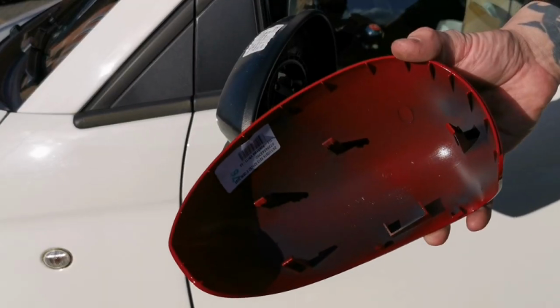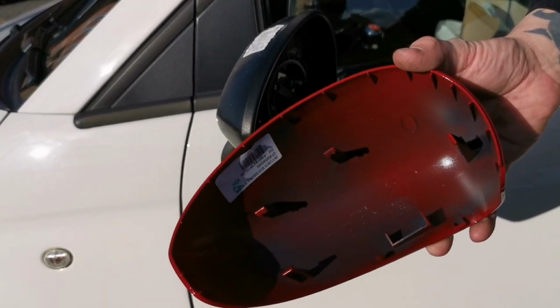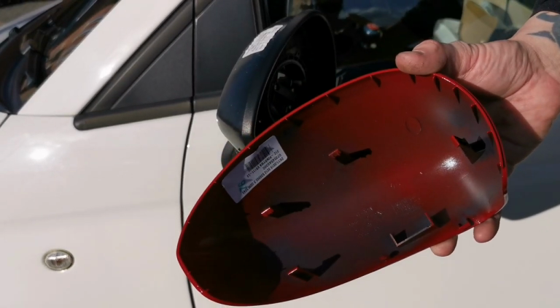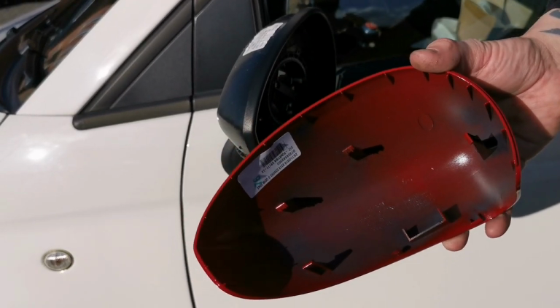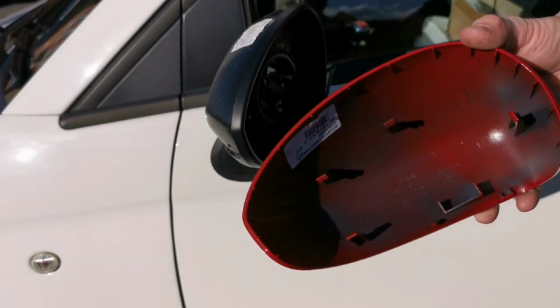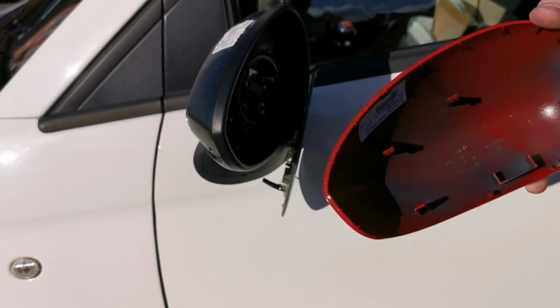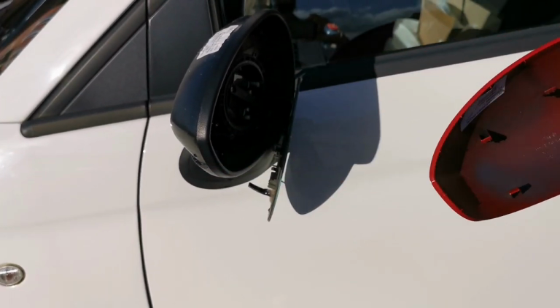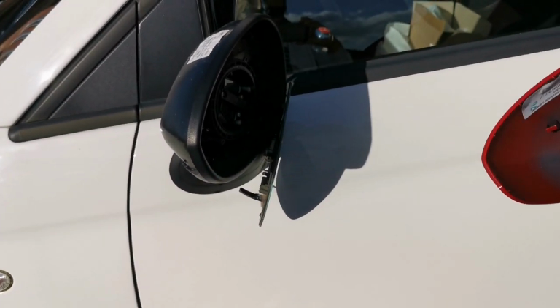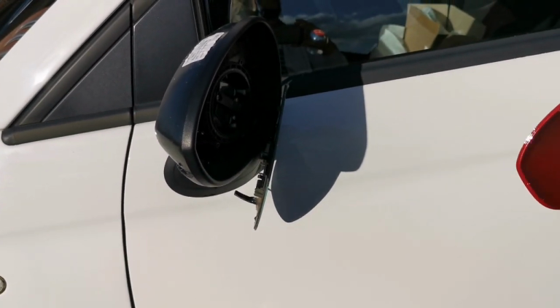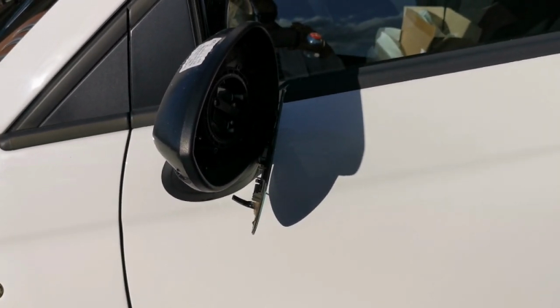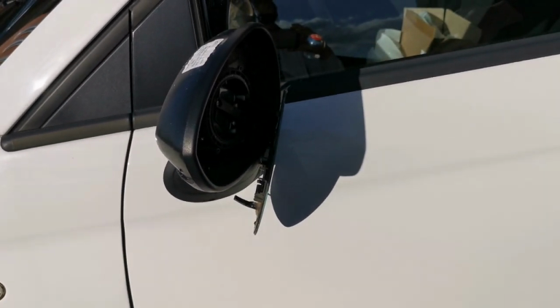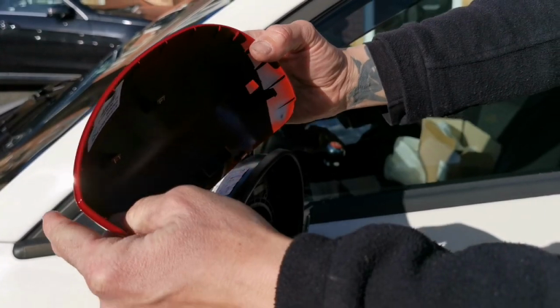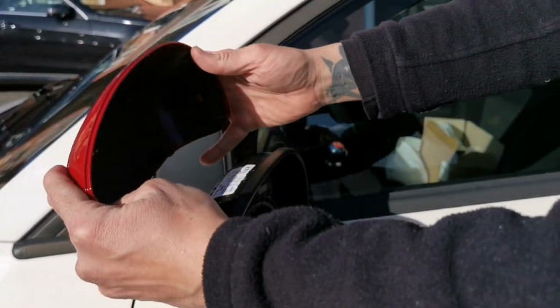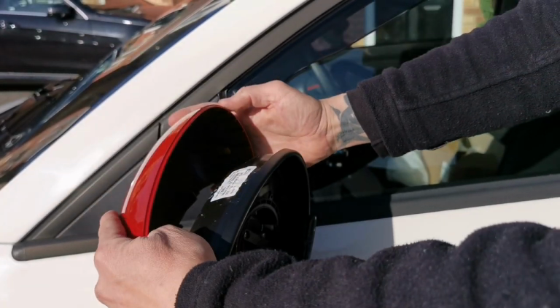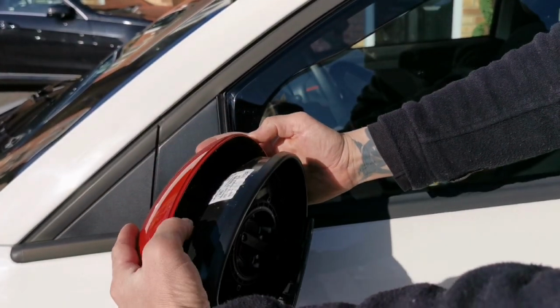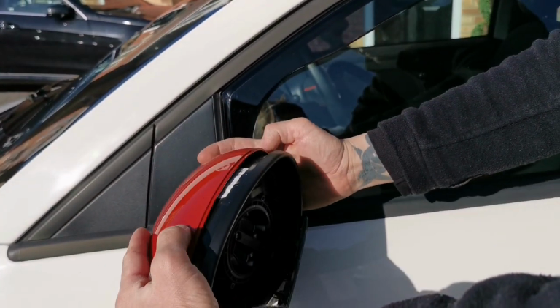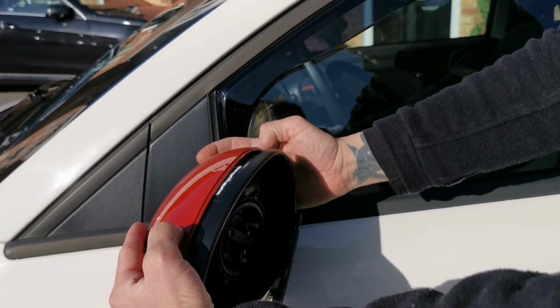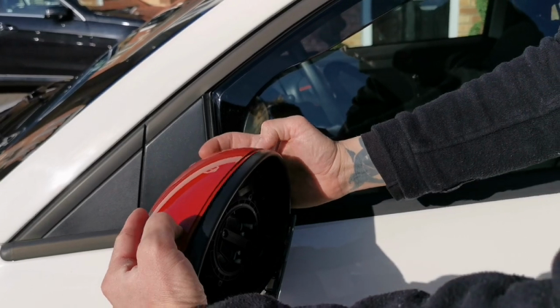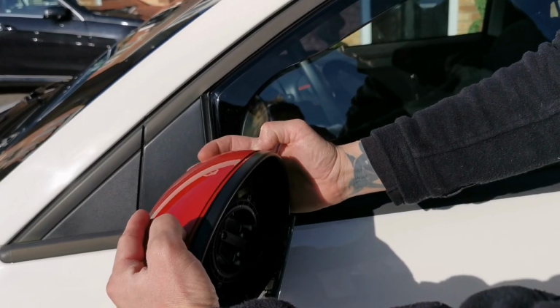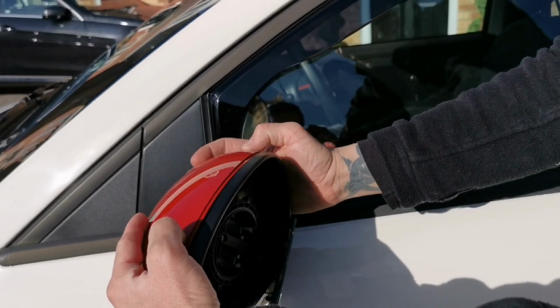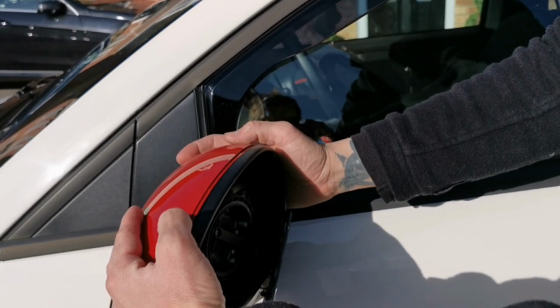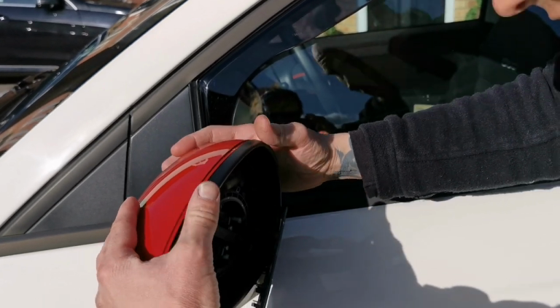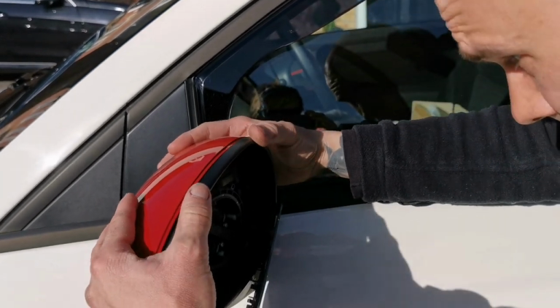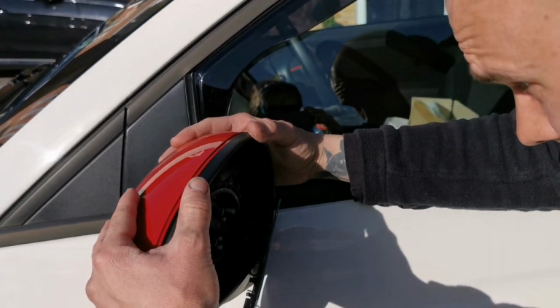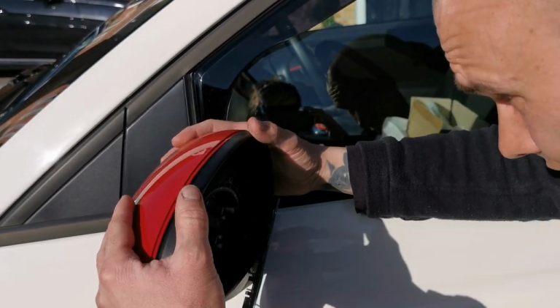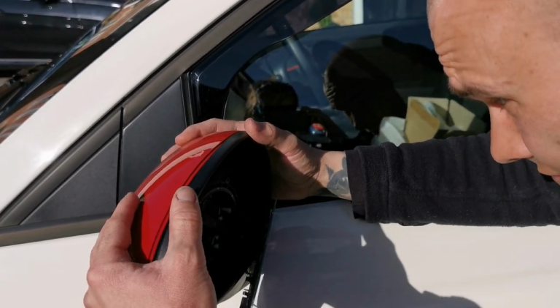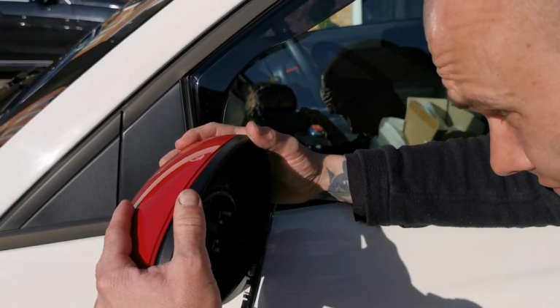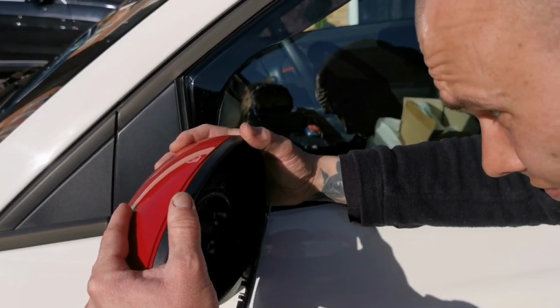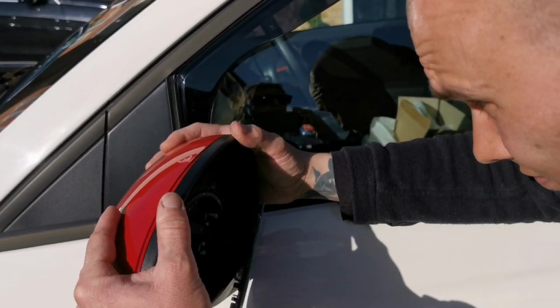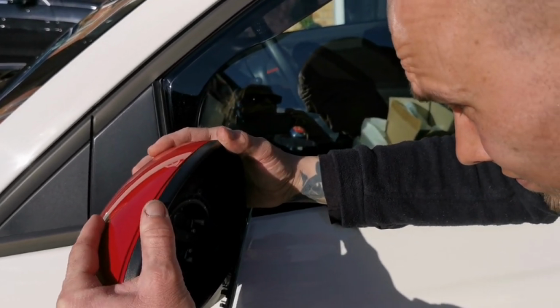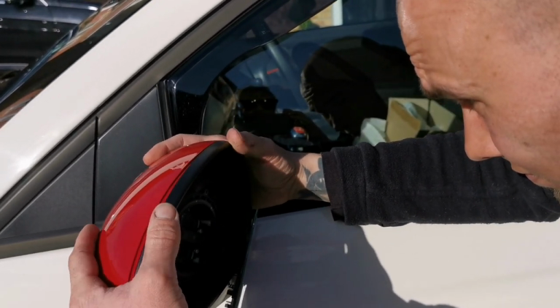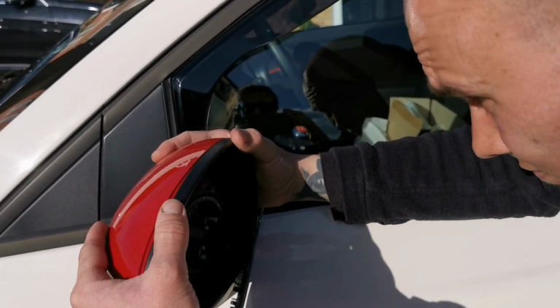It's now time to fit the replacement red cap. To fit the cap to the mirror housing we just need to align the four clips and then with a bit of pressure it'll just snap into place.